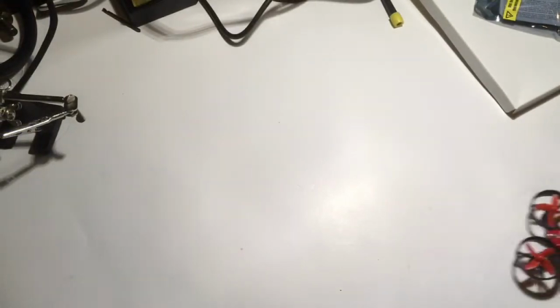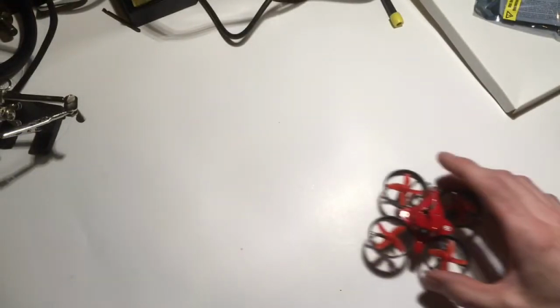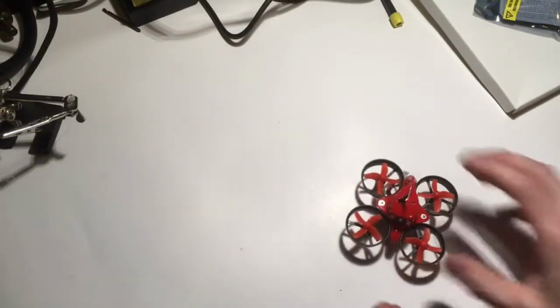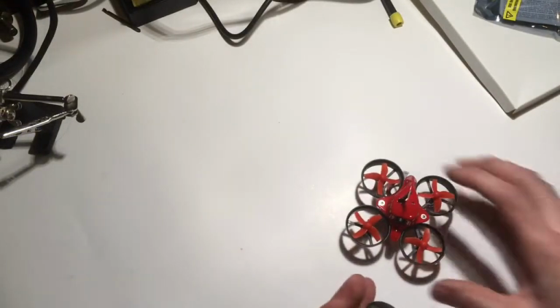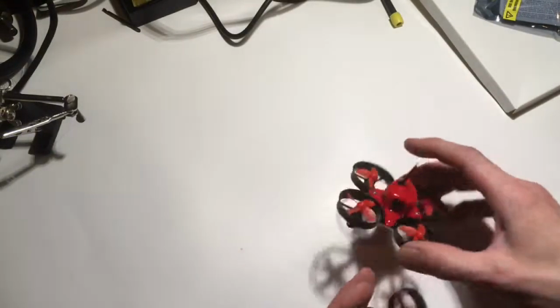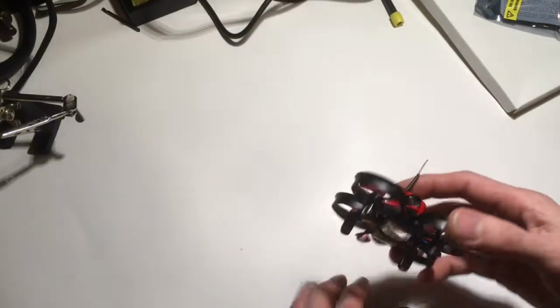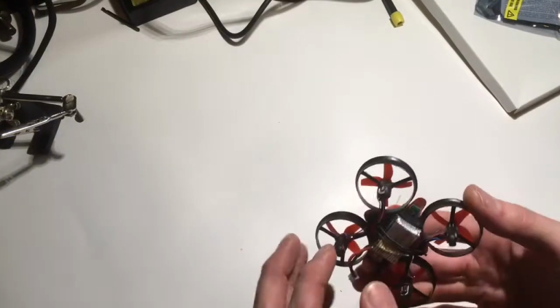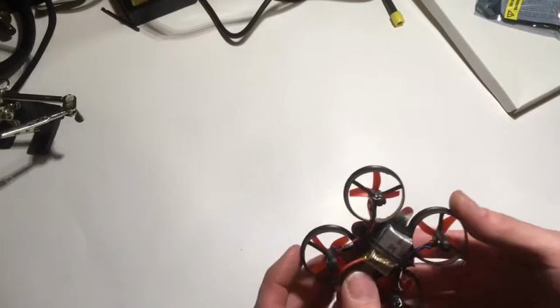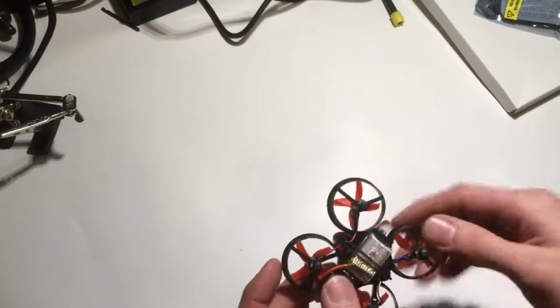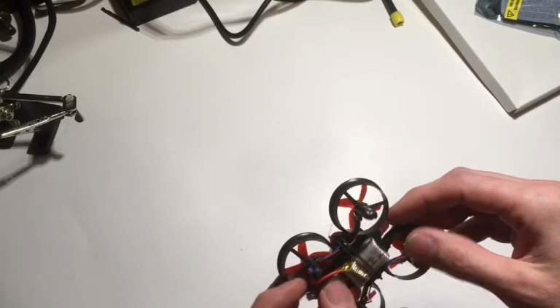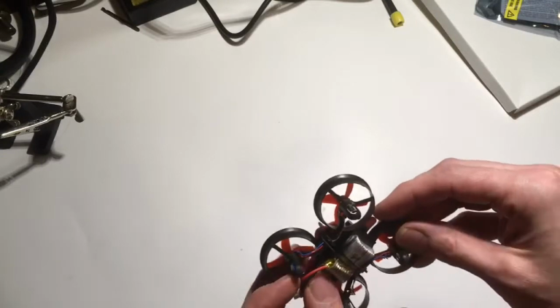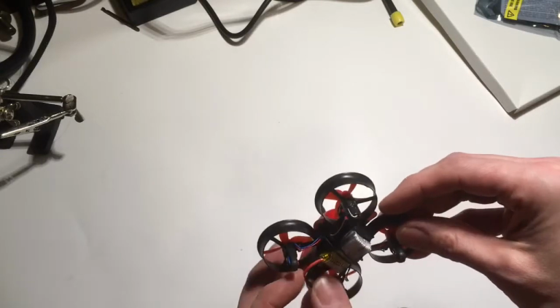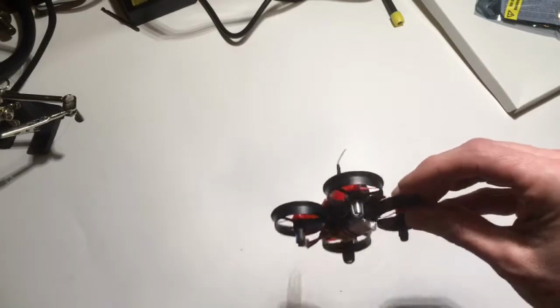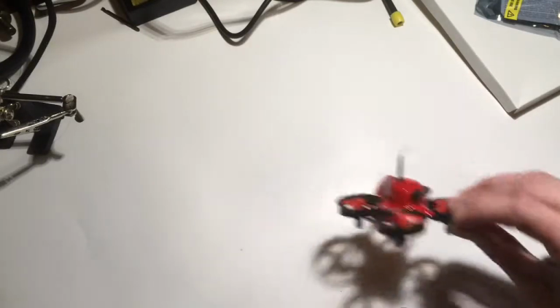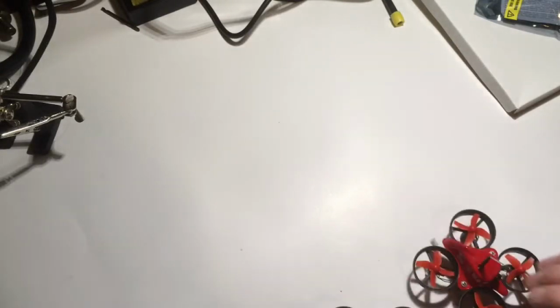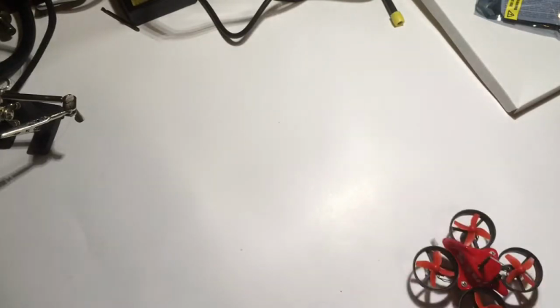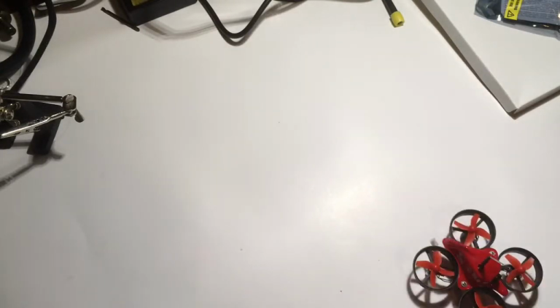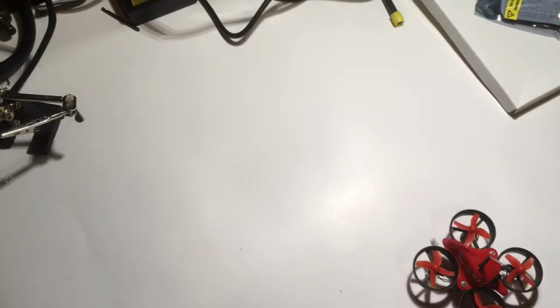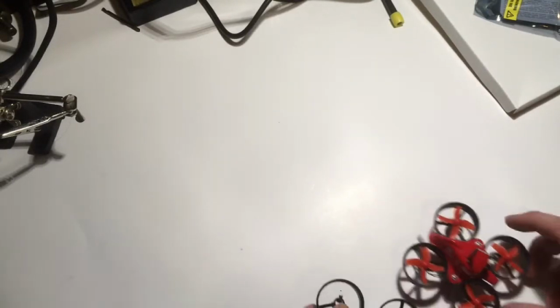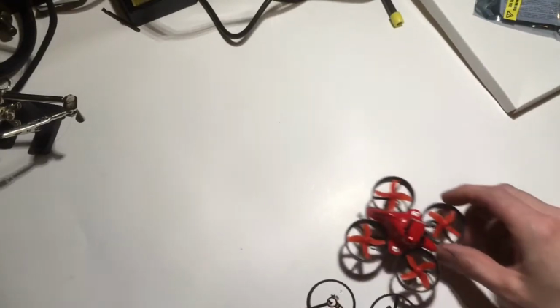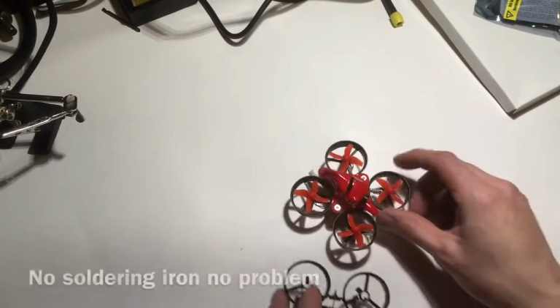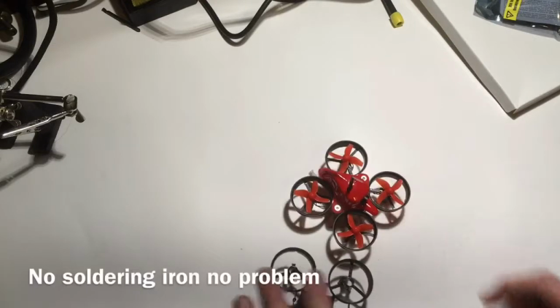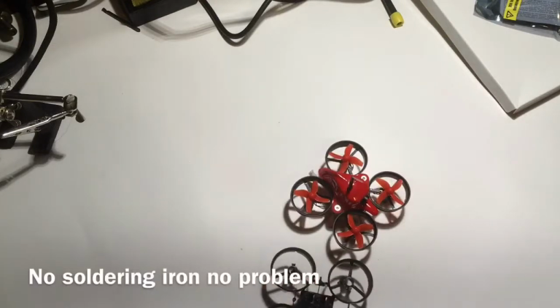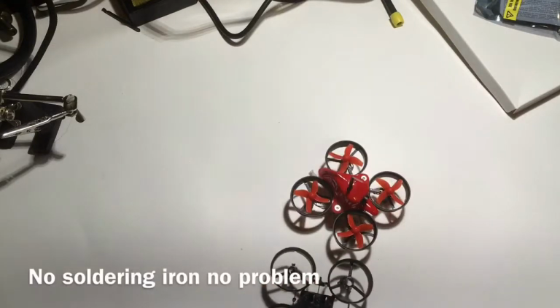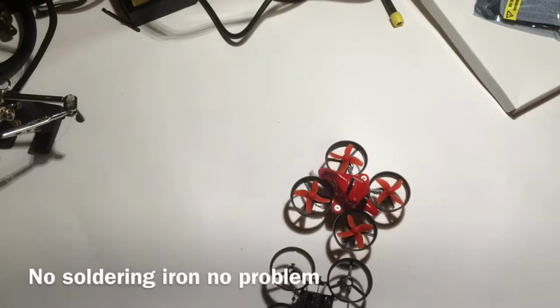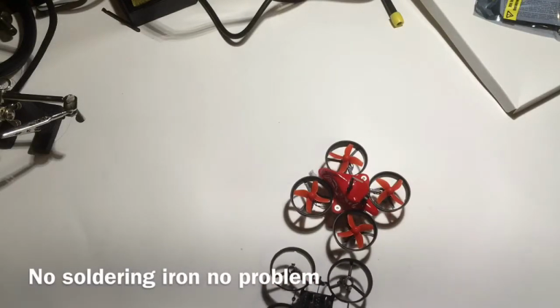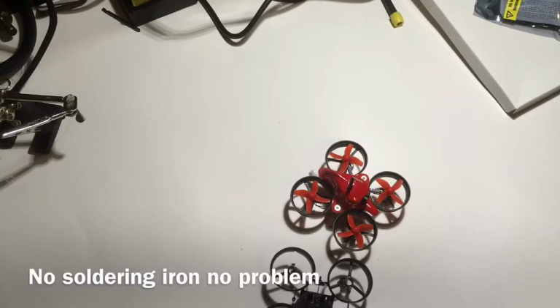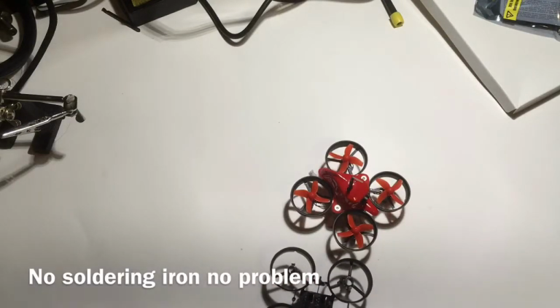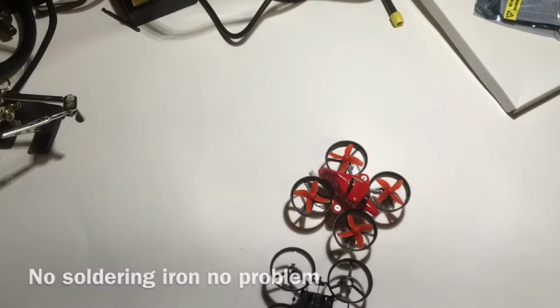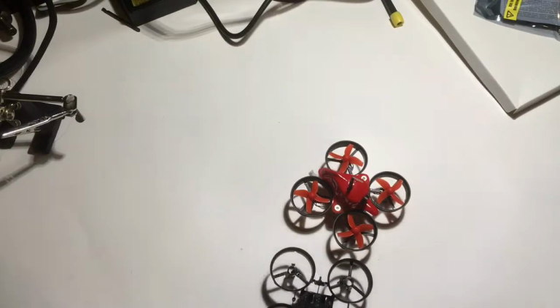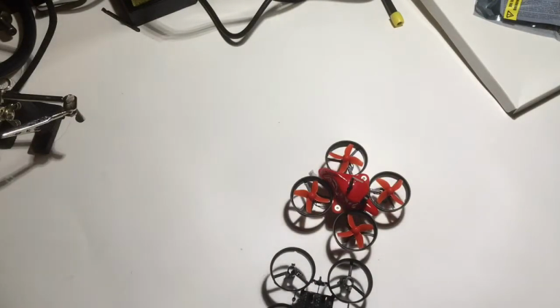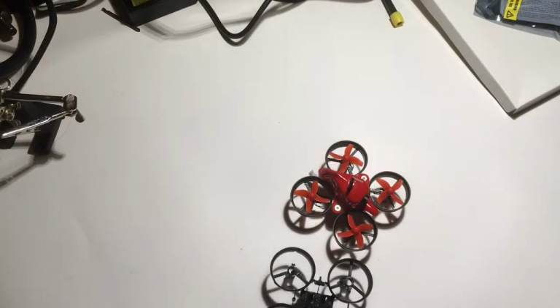I grabbed a new frame for it and noticed that the motors would have to be soldered back in. I came up with an easy solution to swap it out without soldering. What you'll need is a pair of wire cutters.